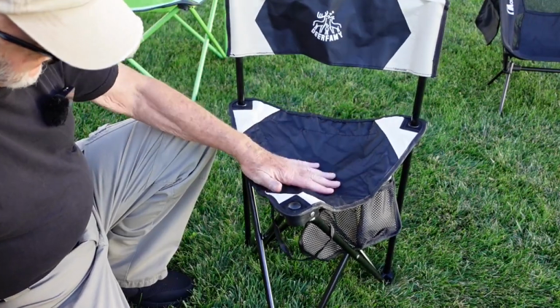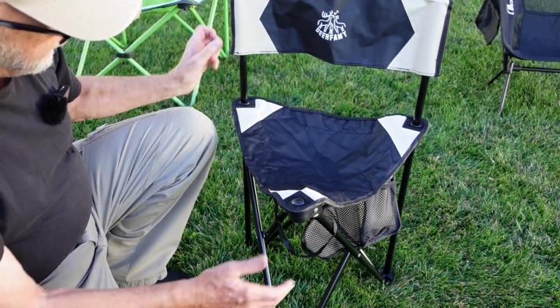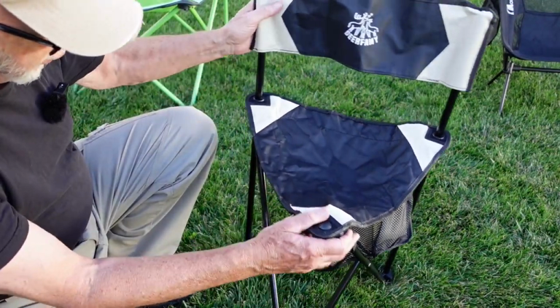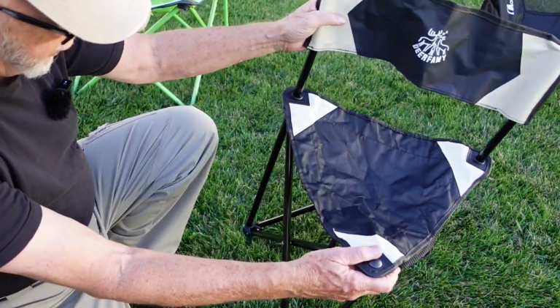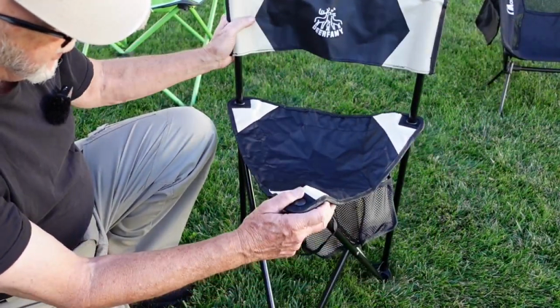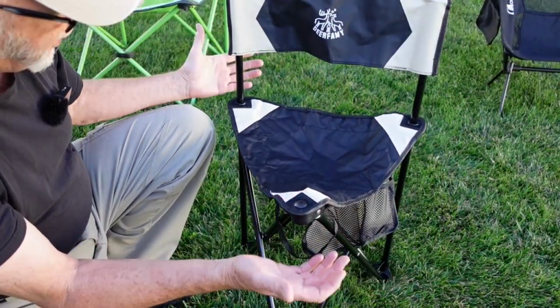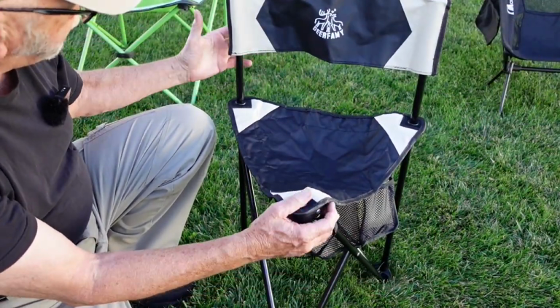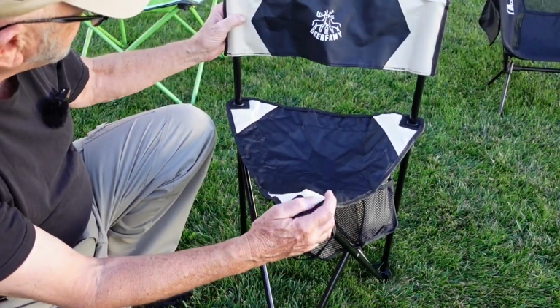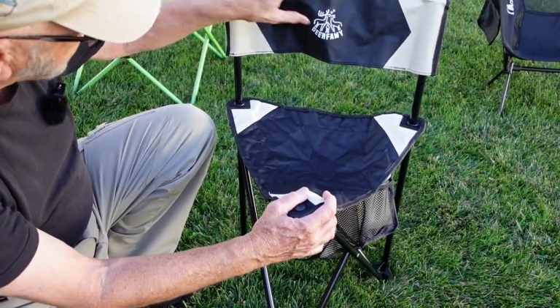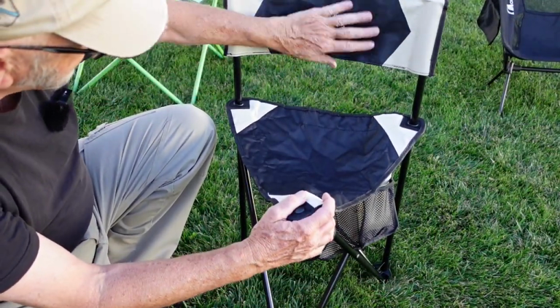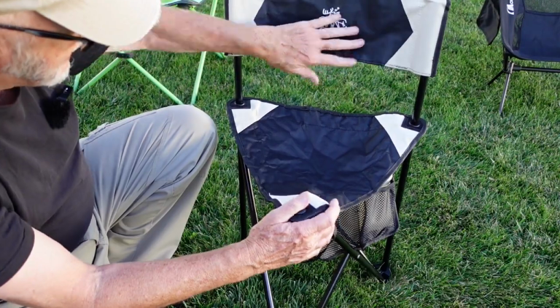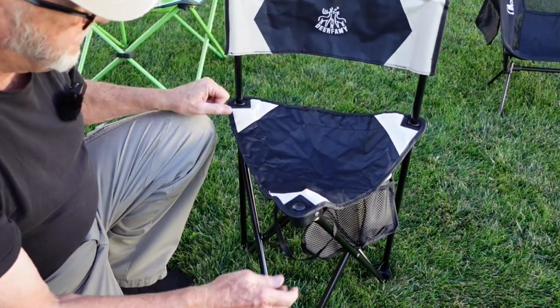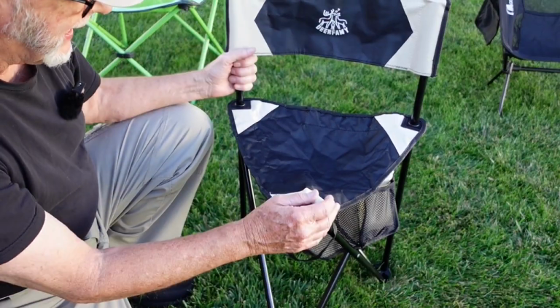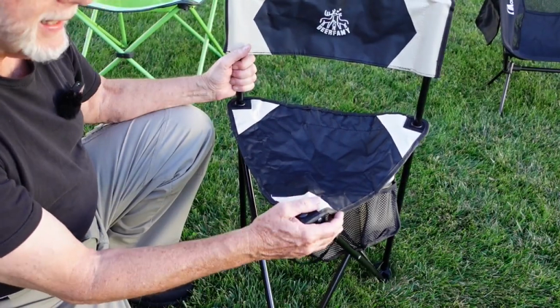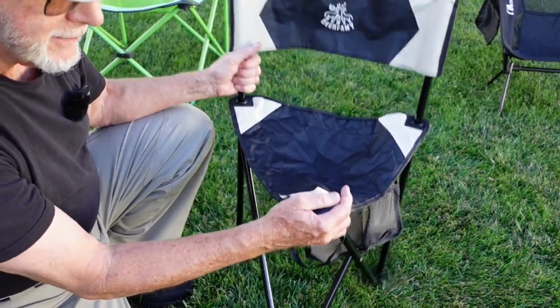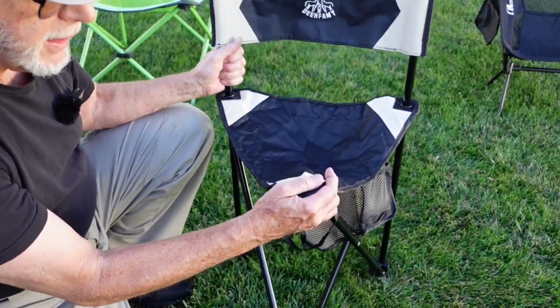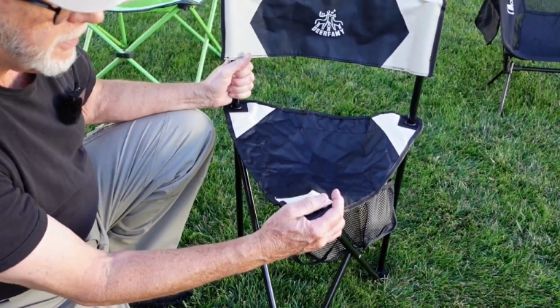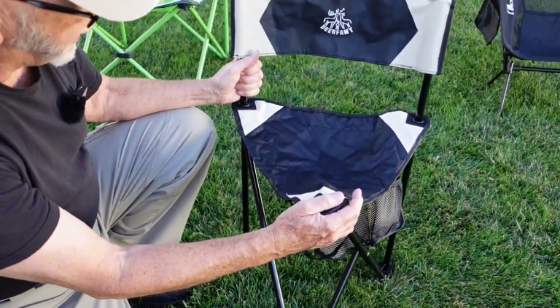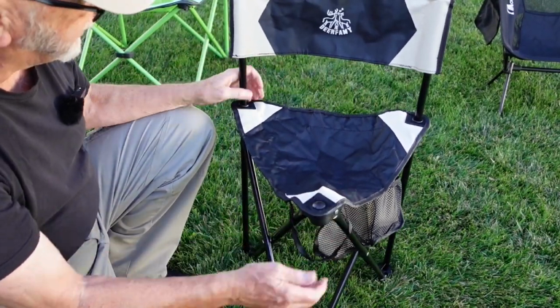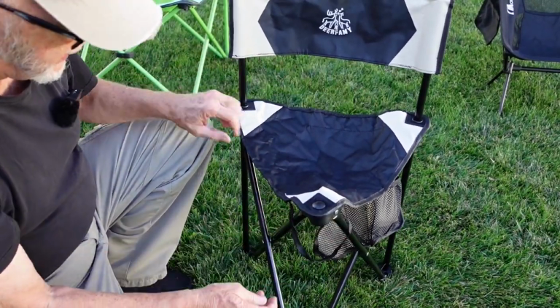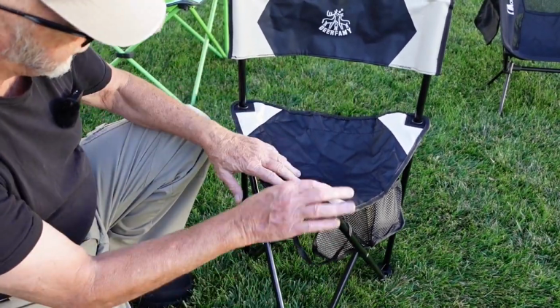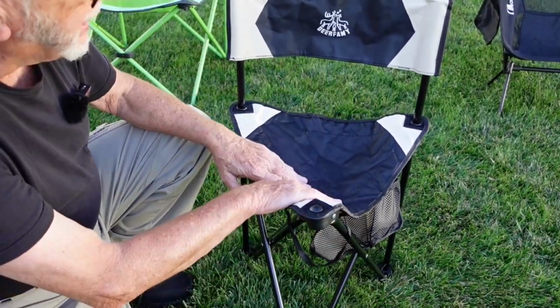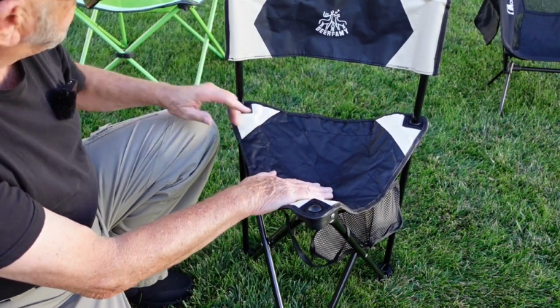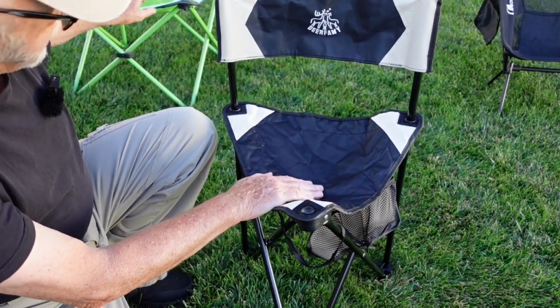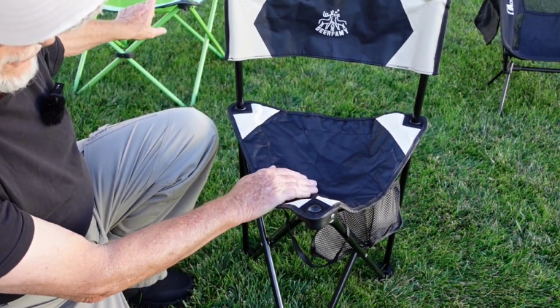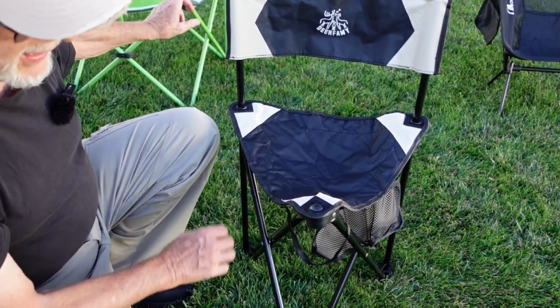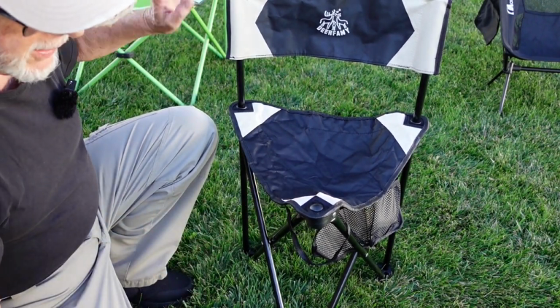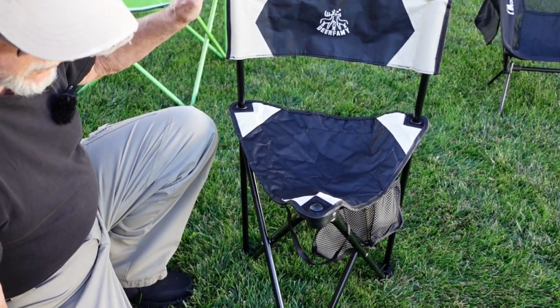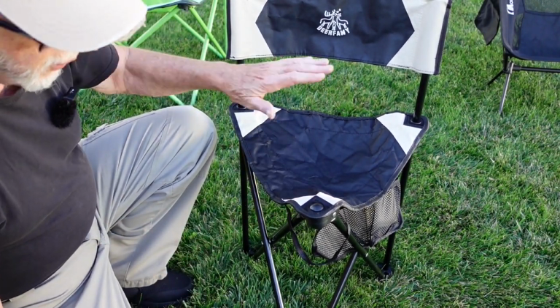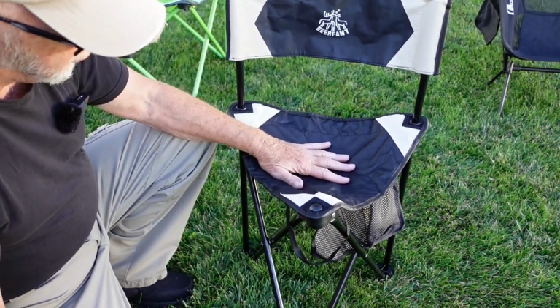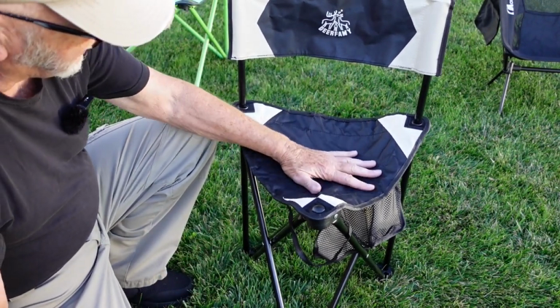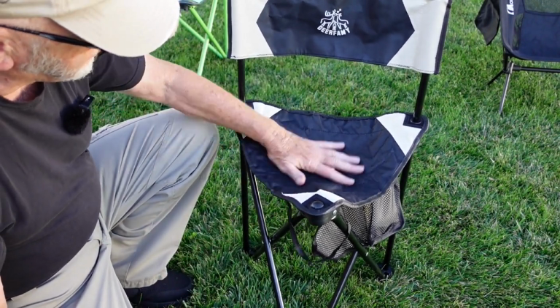It's good for a quick chair, for a hunting chair, something like that. And it is much lighter than the old style camping chair.